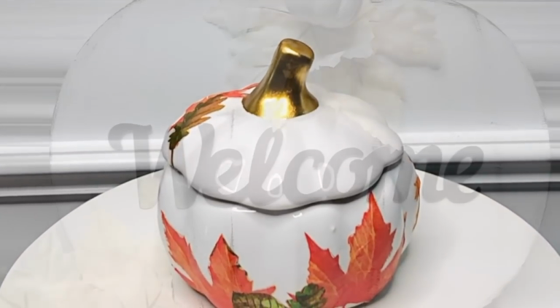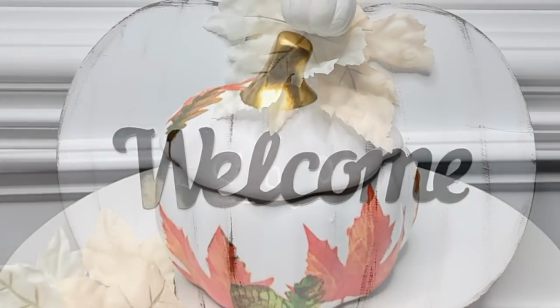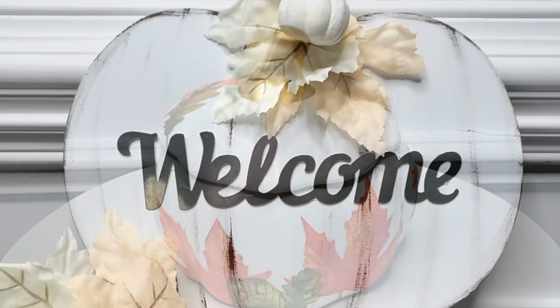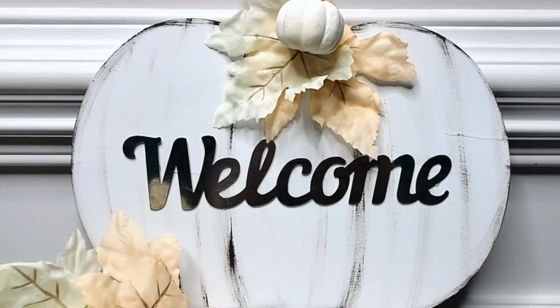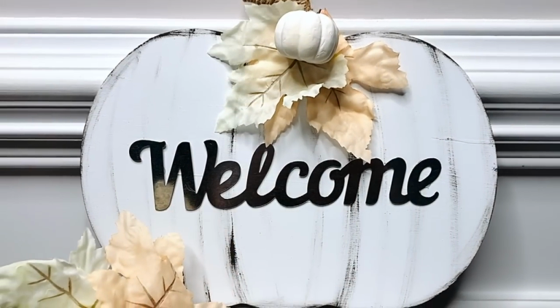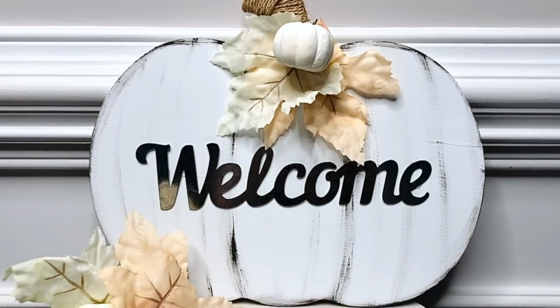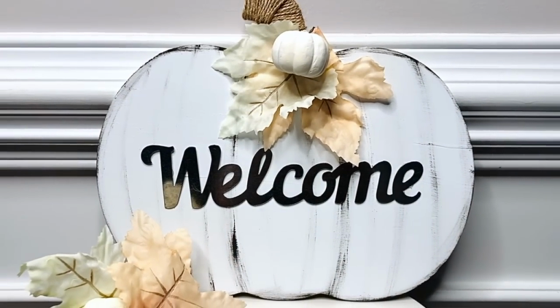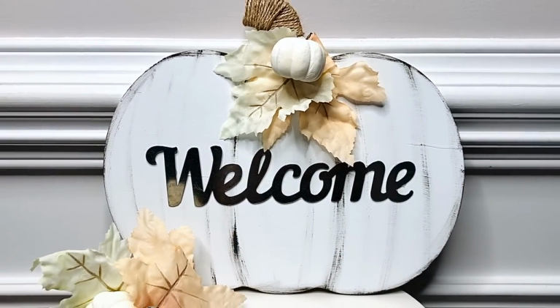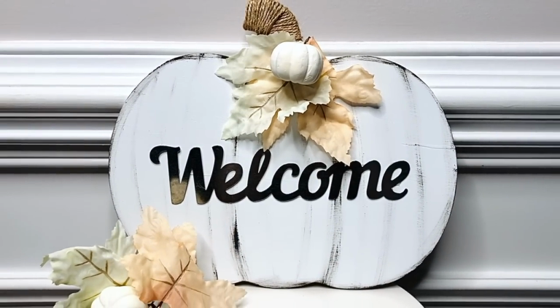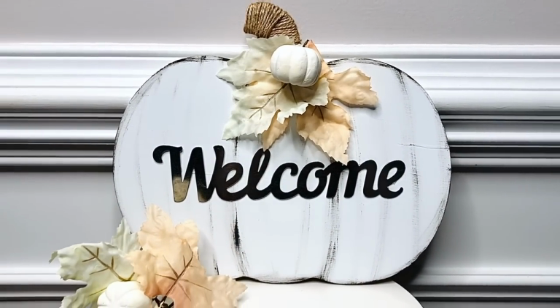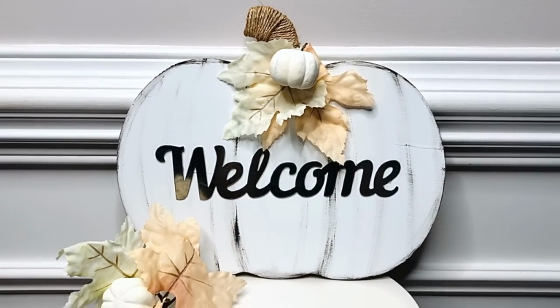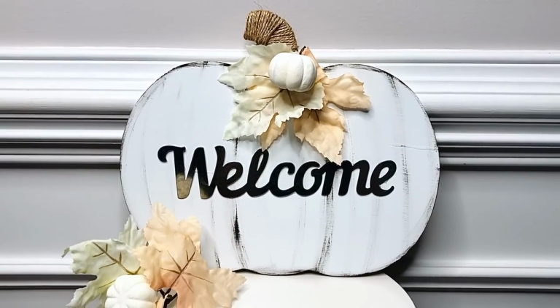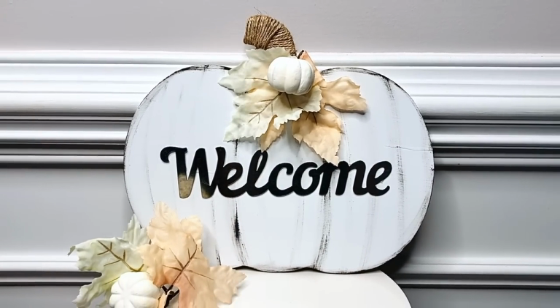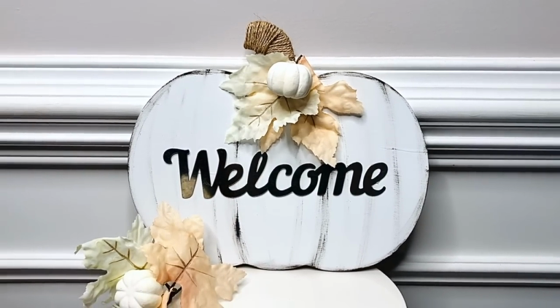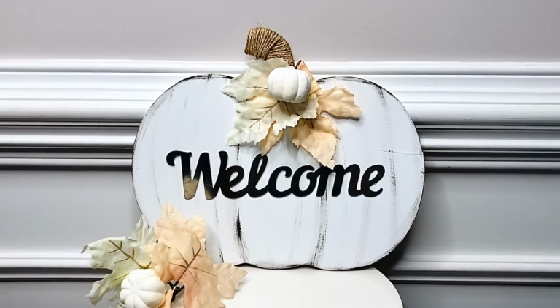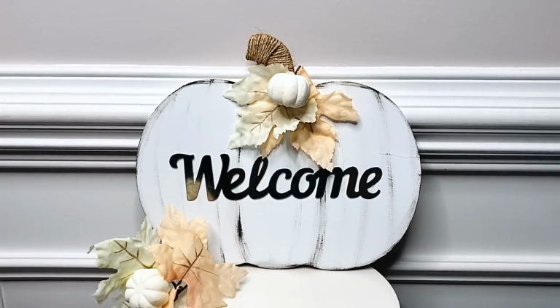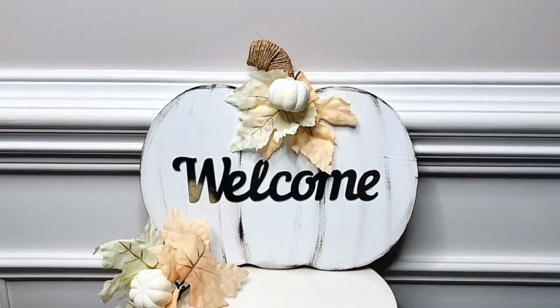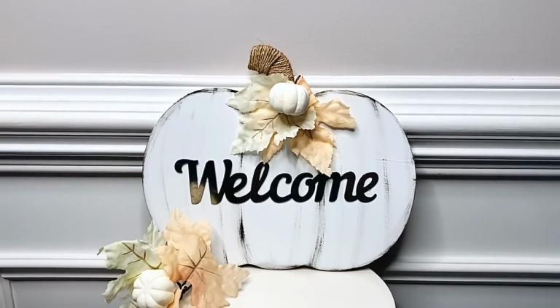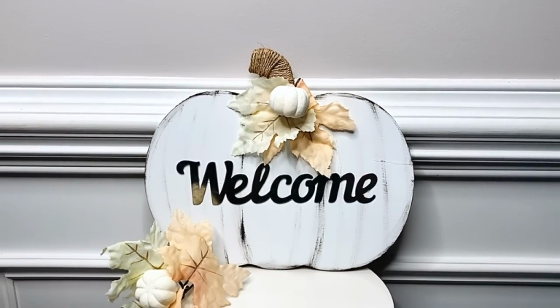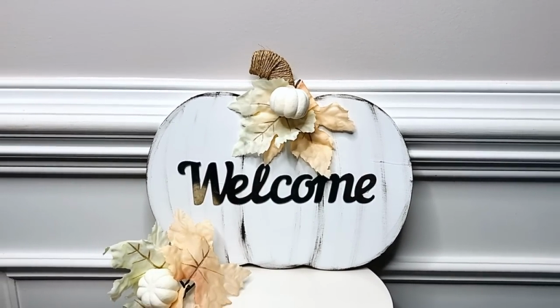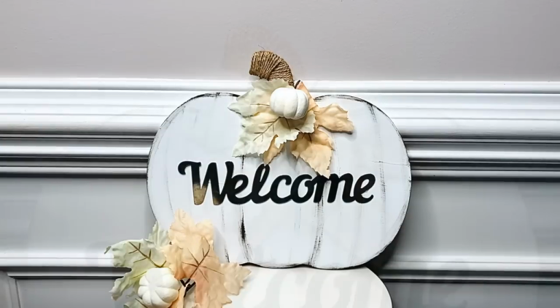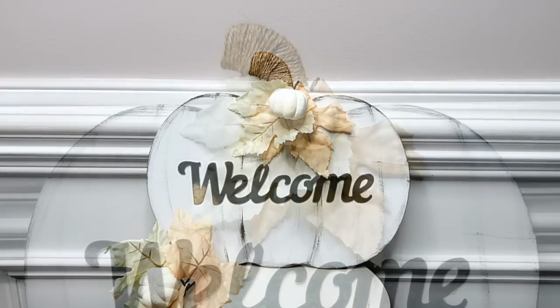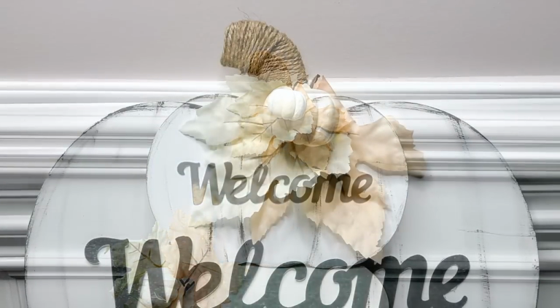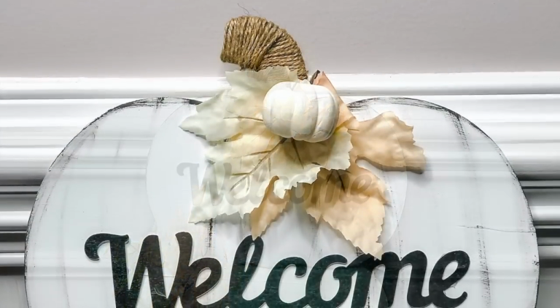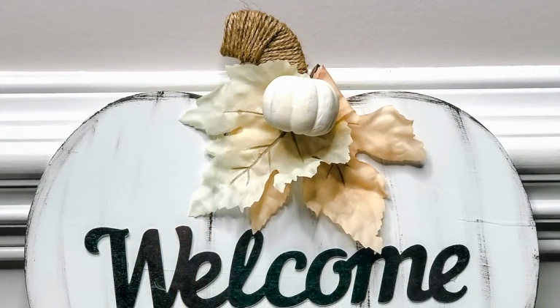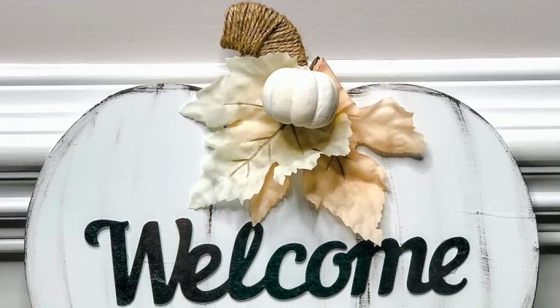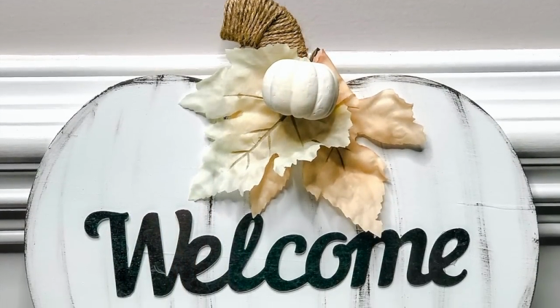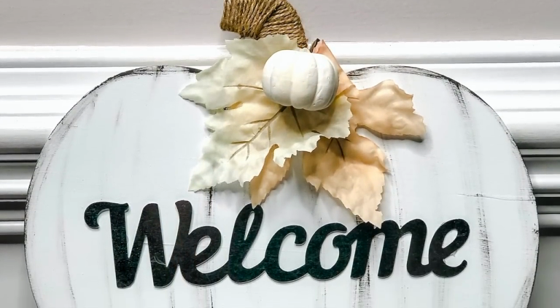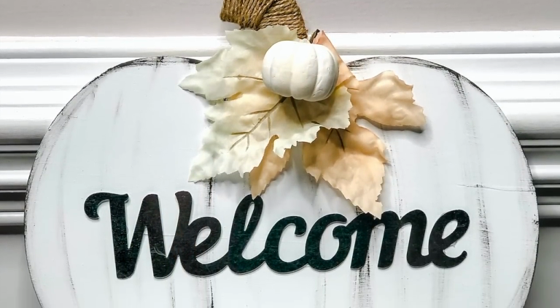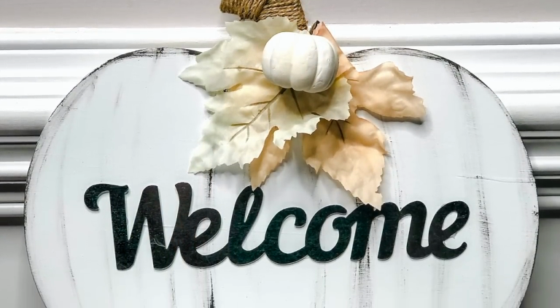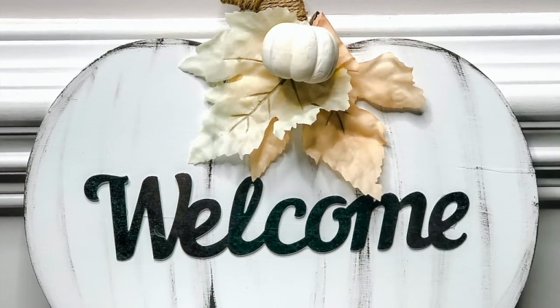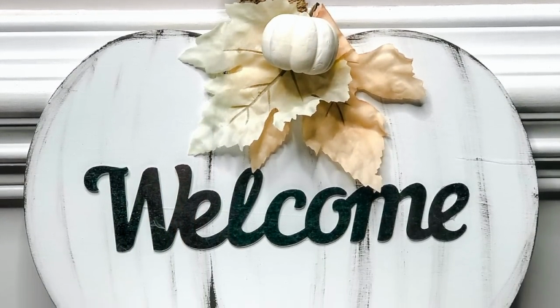The next DIY is a neutral fall welcome sign. You can place this on your front door or prop it up and display it in your home.